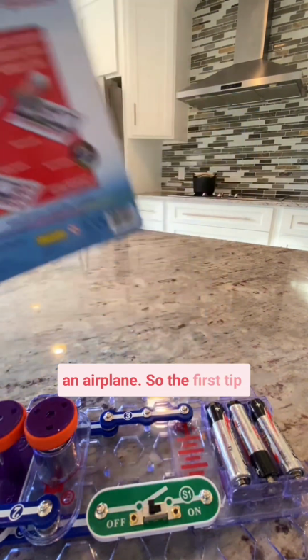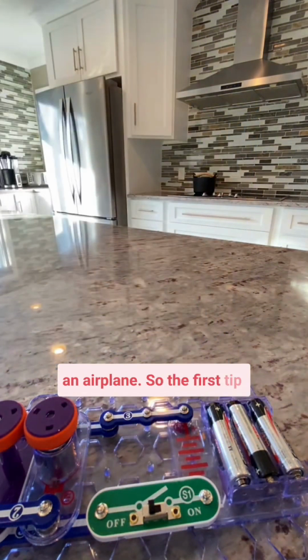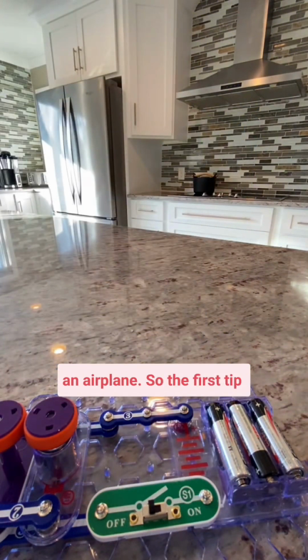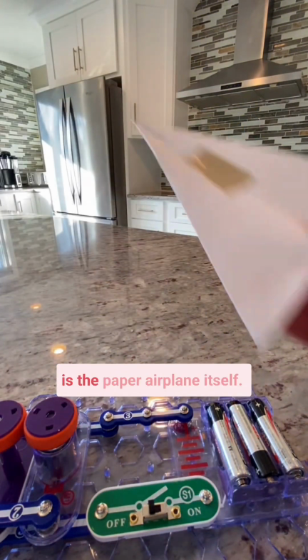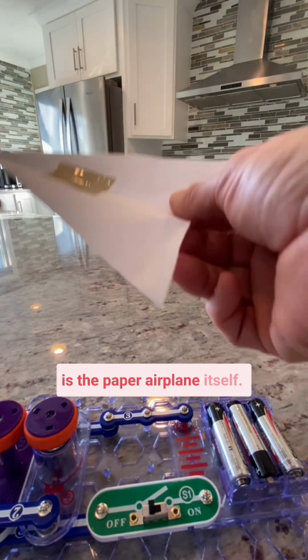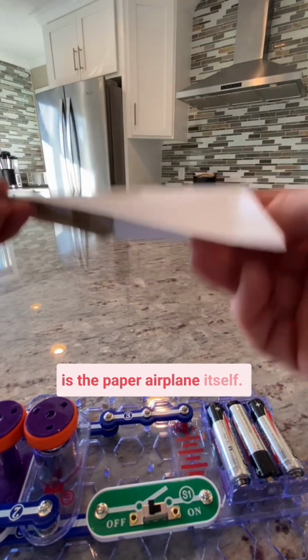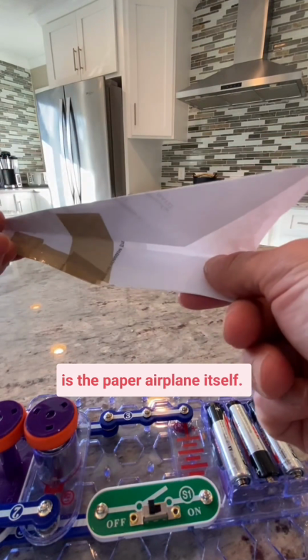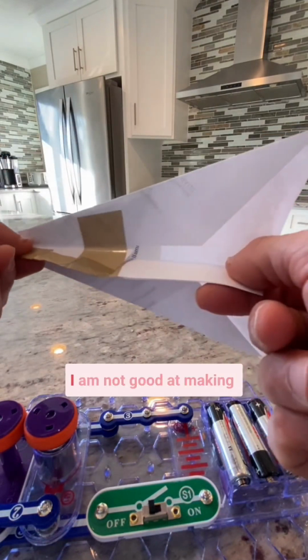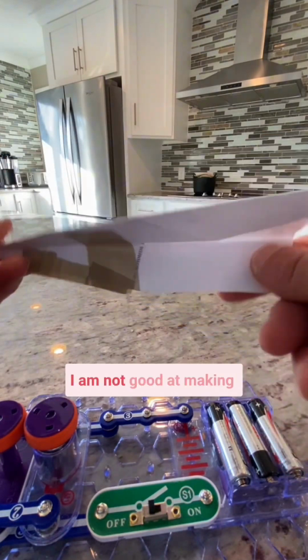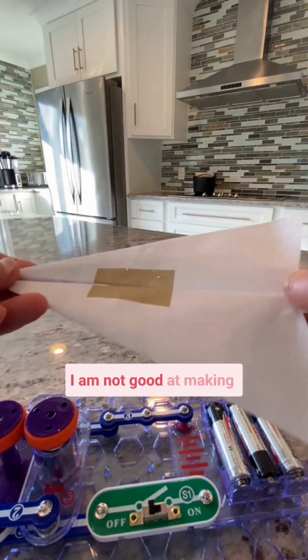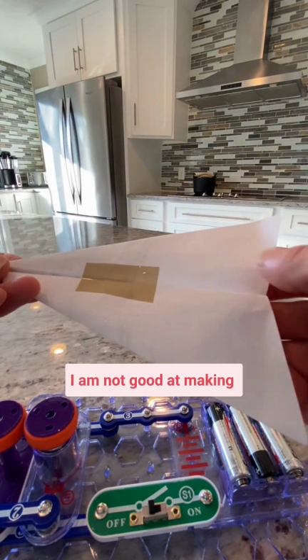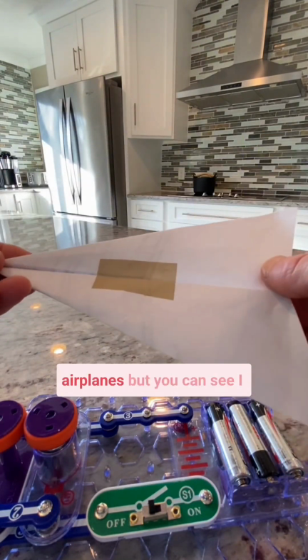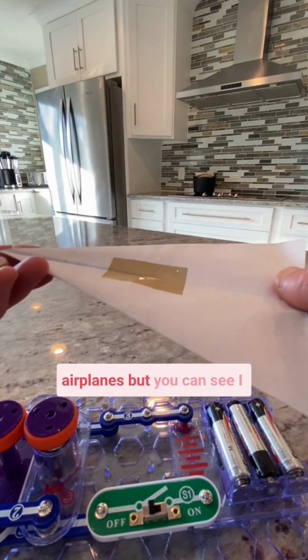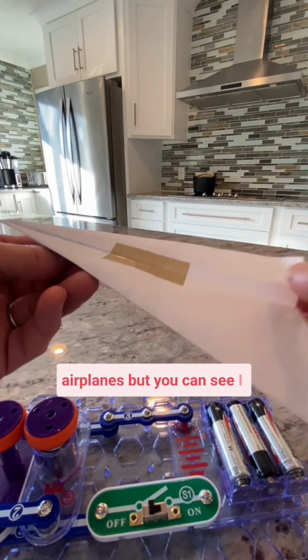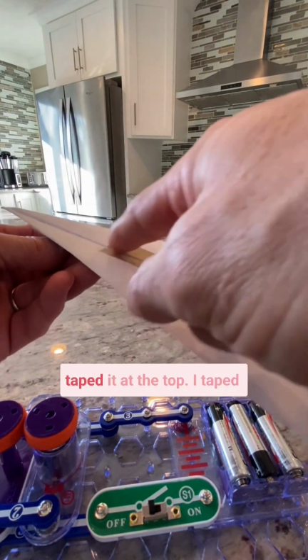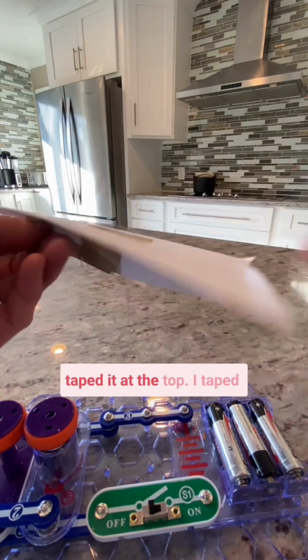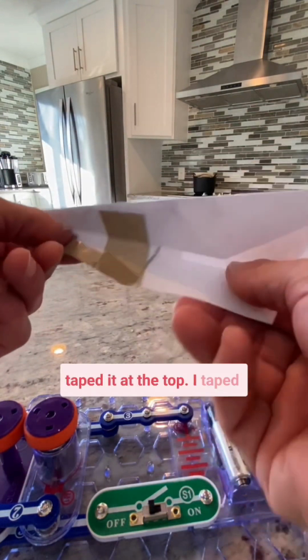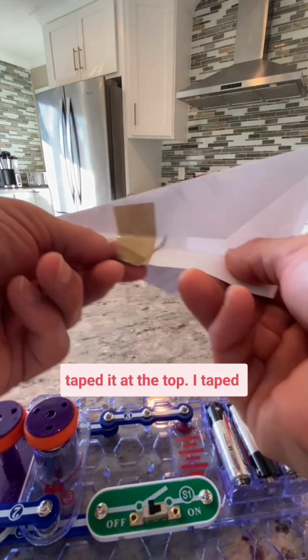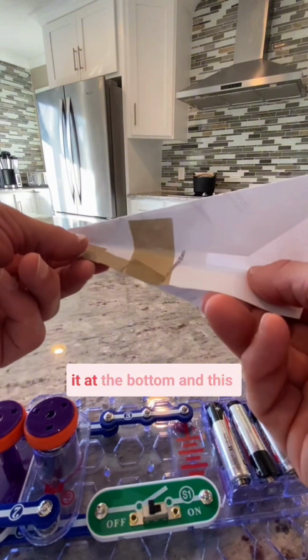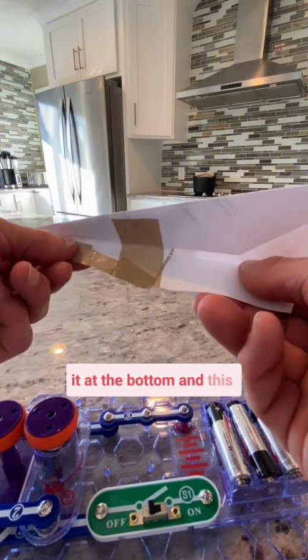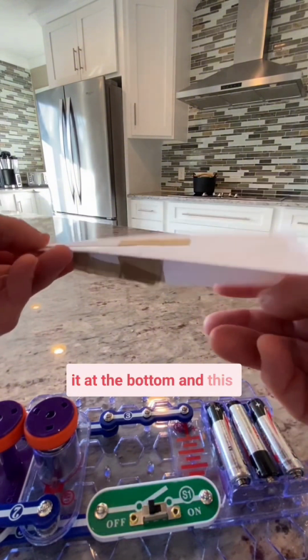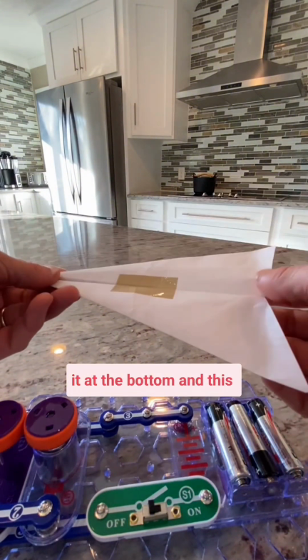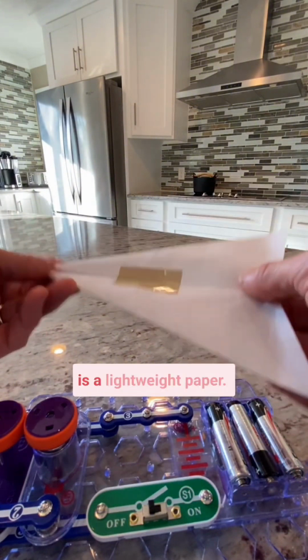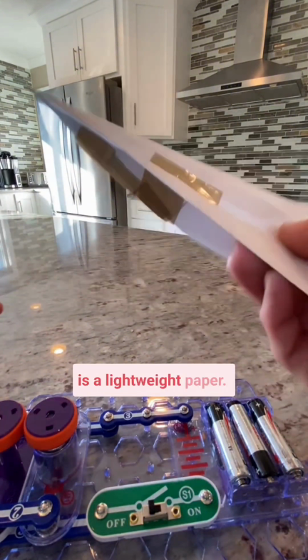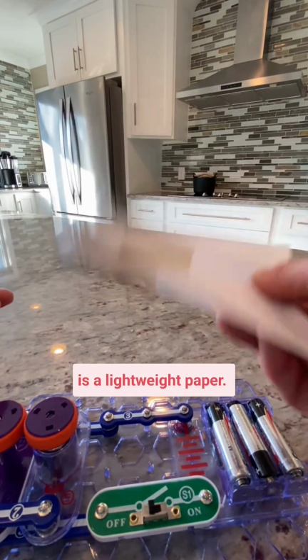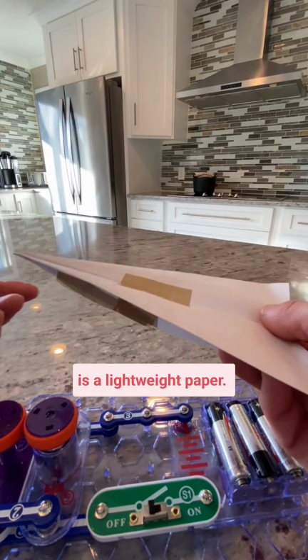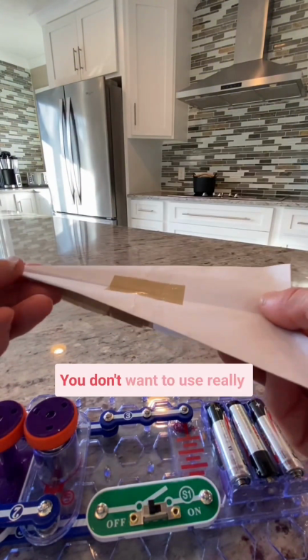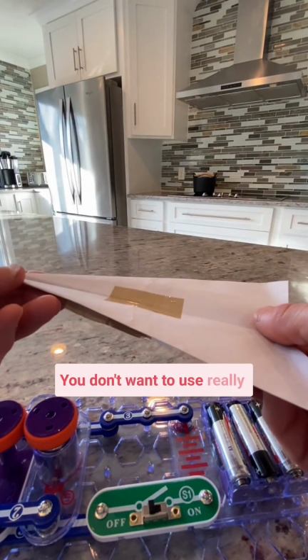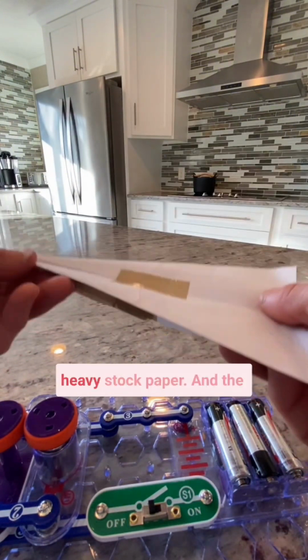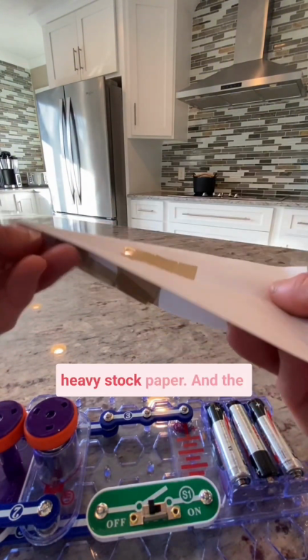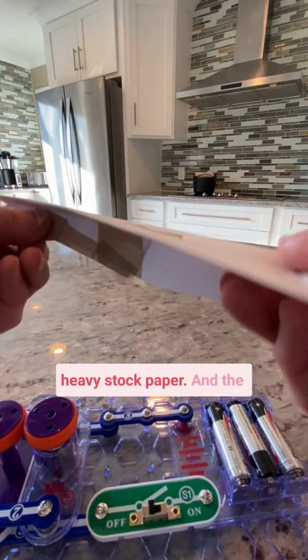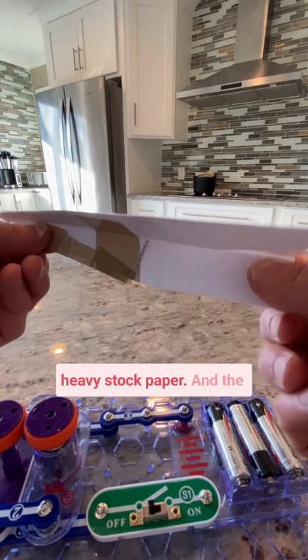The first tip is the paper airplane itself. I am not good at making airplanes, but you can see I taped it at the top, I taped it at the bottom, and this is a lightweight paper. You don't want to use really heavy stock paper.